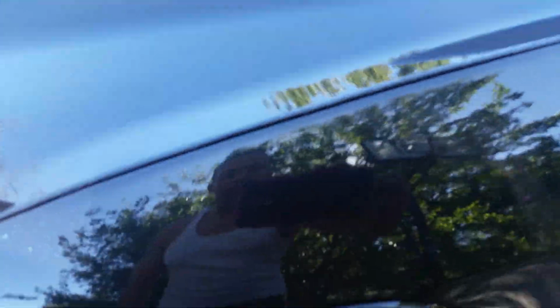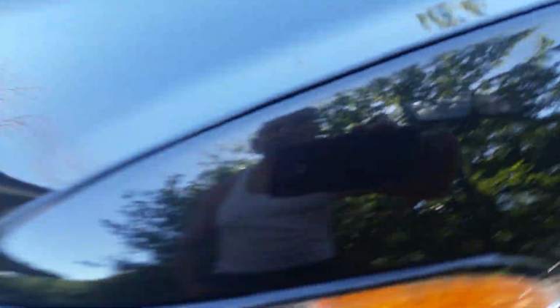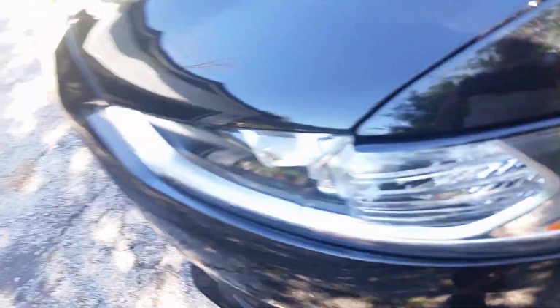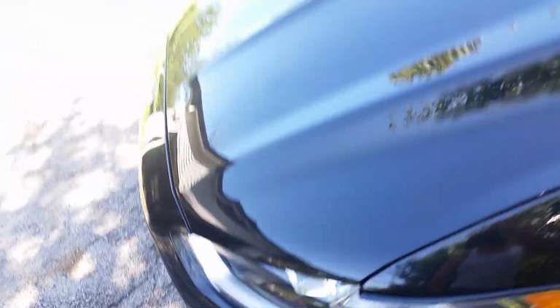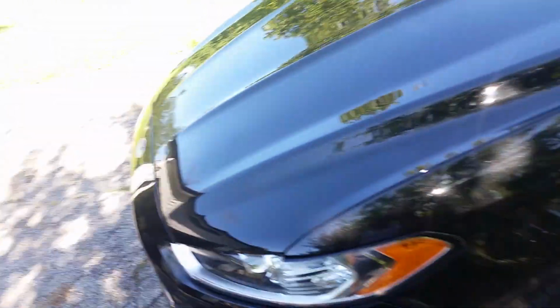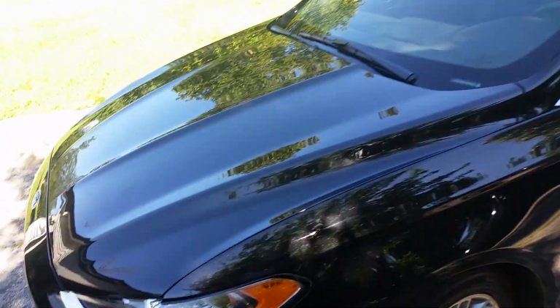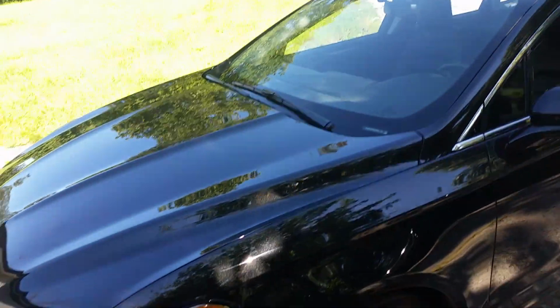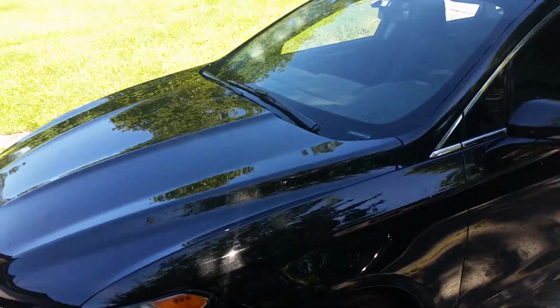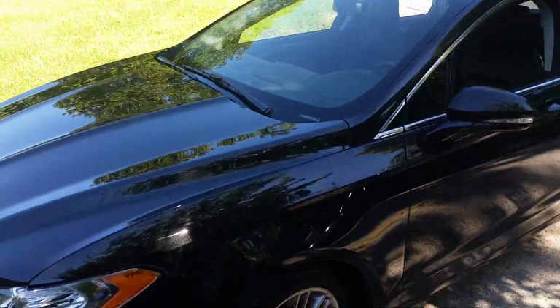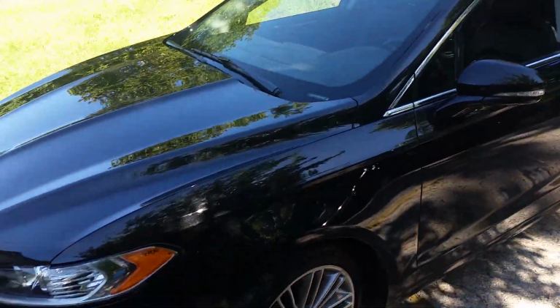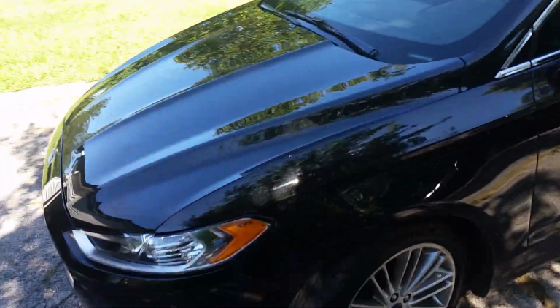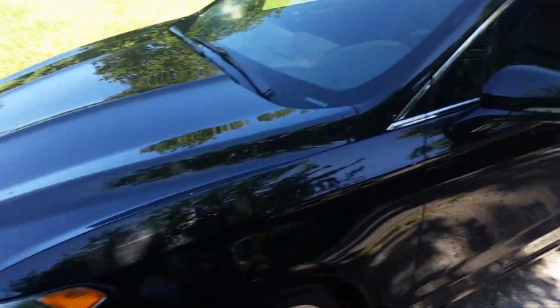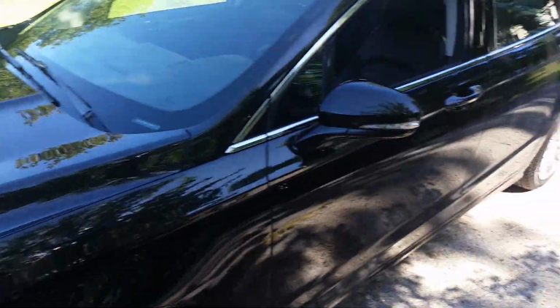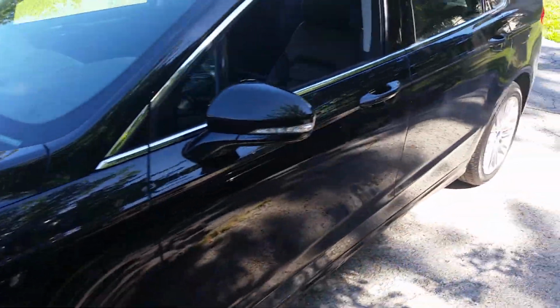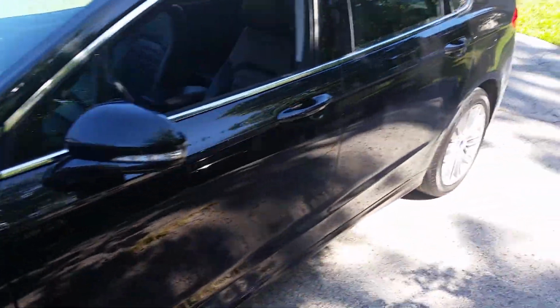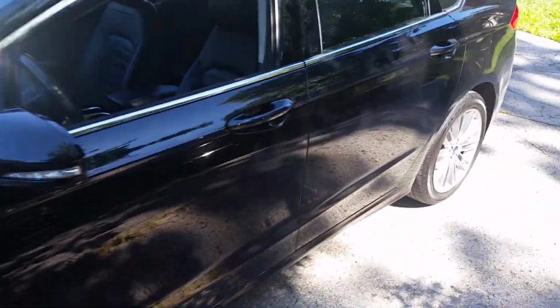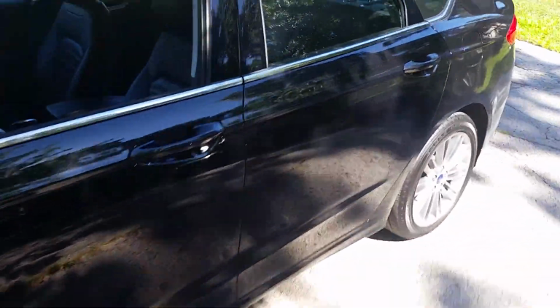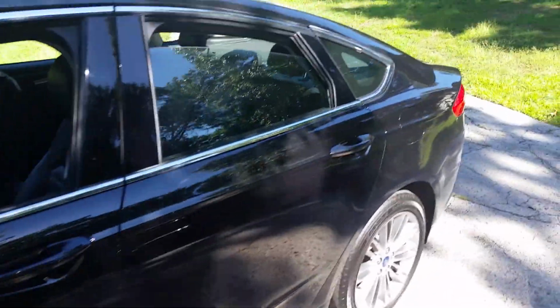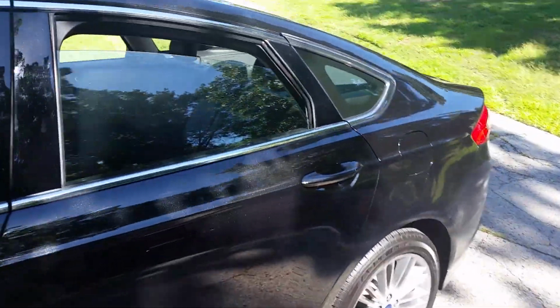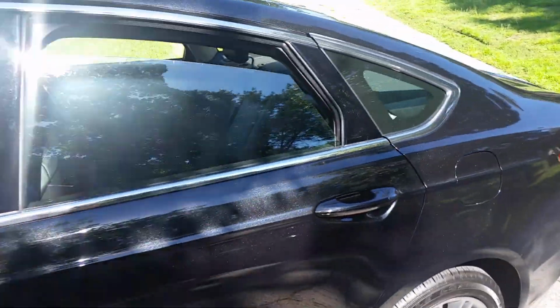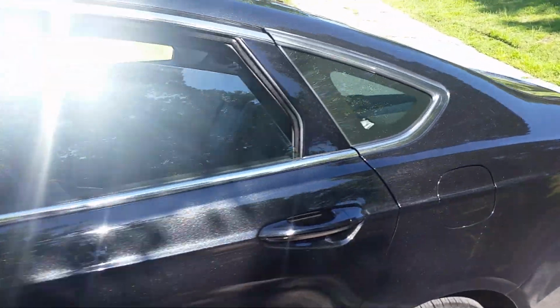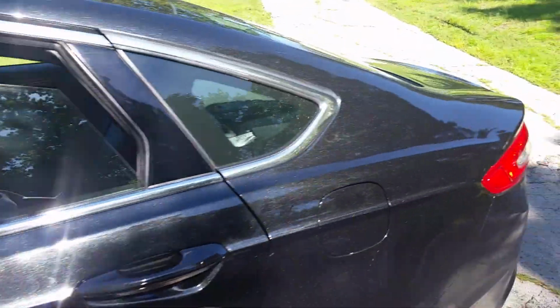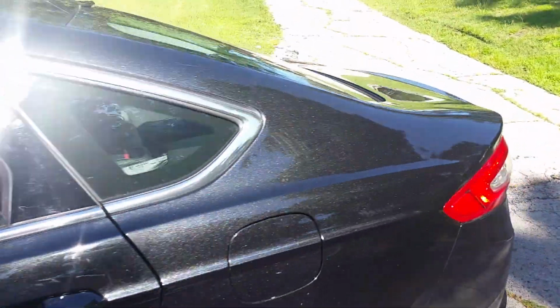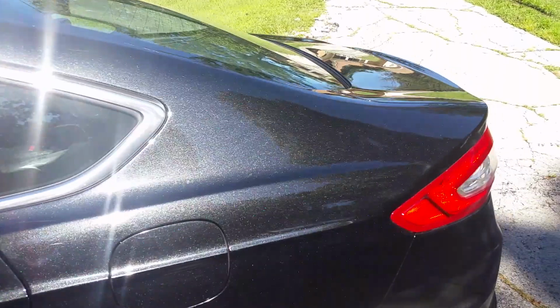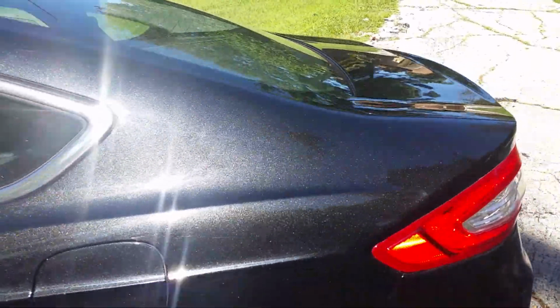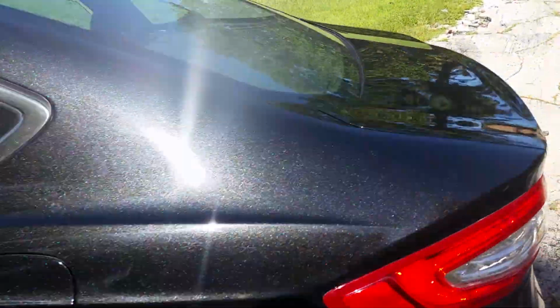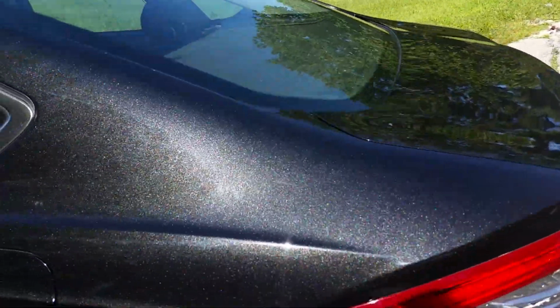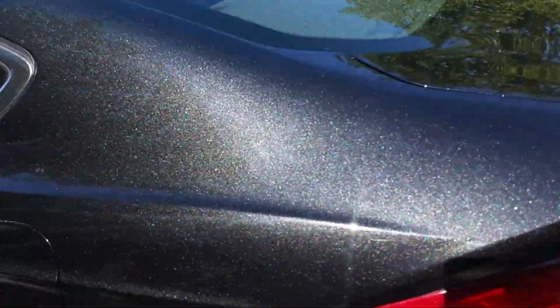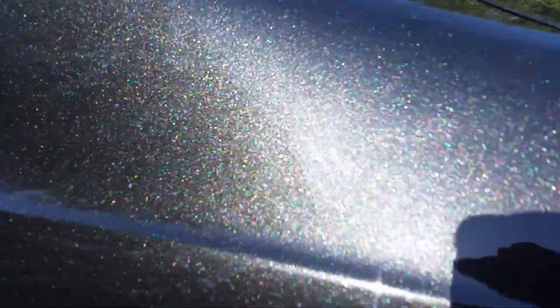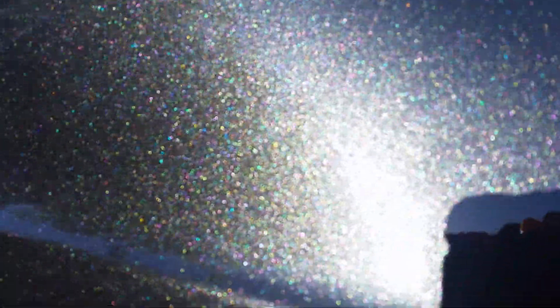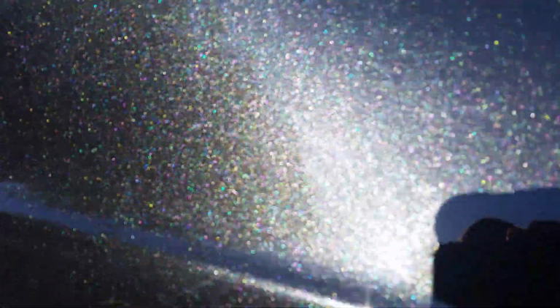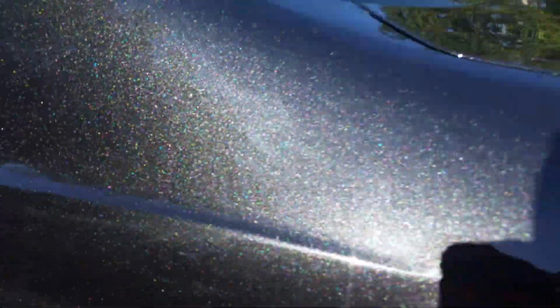Let's see the black. I believe it's a 1.6 EcoBoost. It's nice — very, very good looking car.